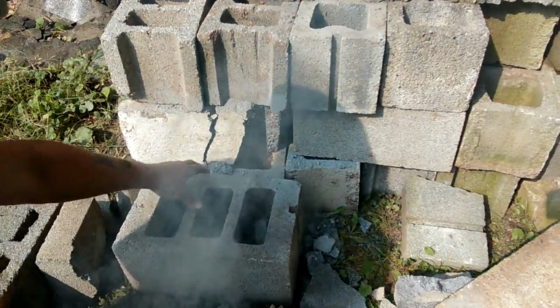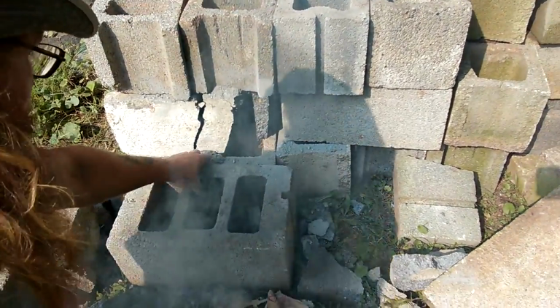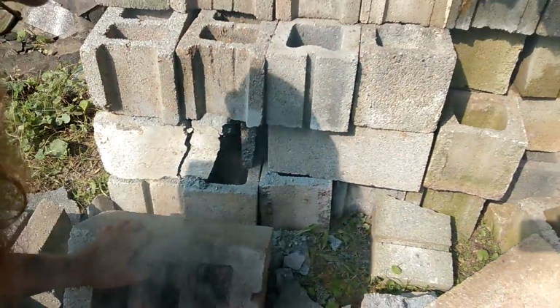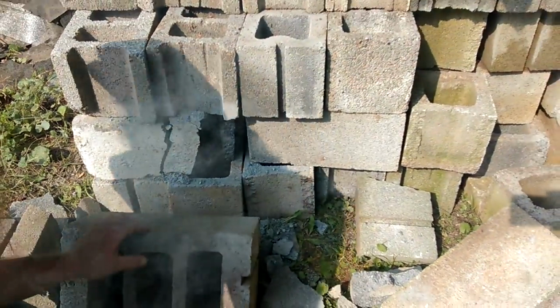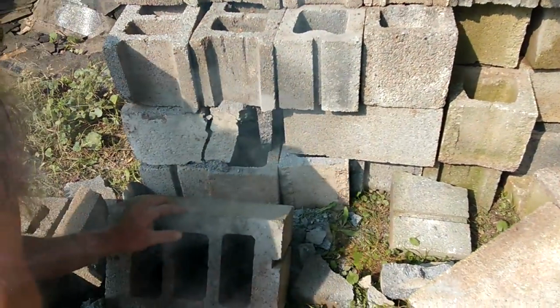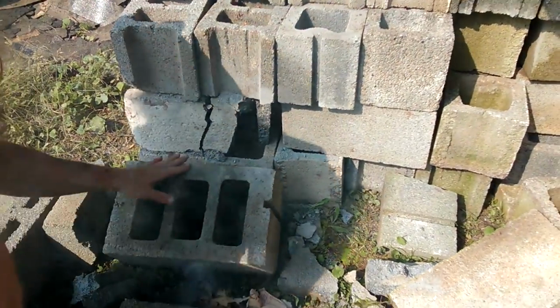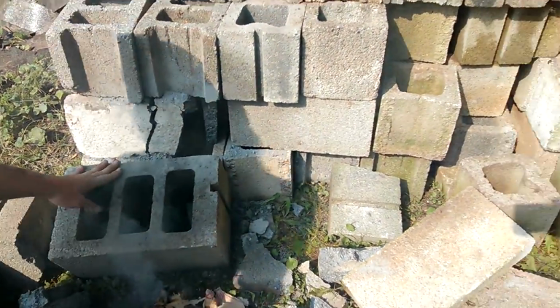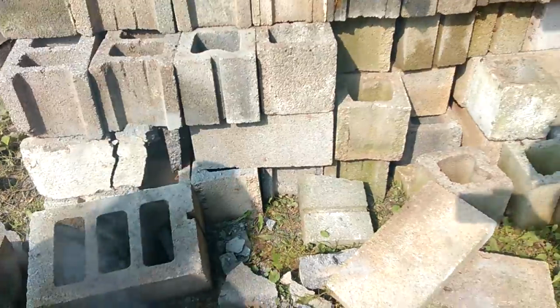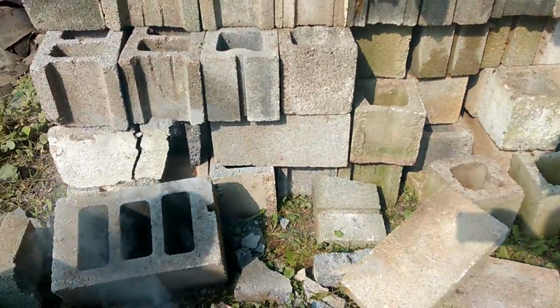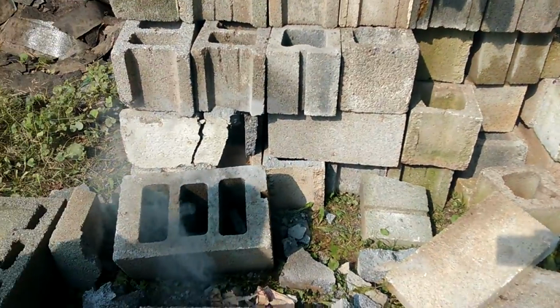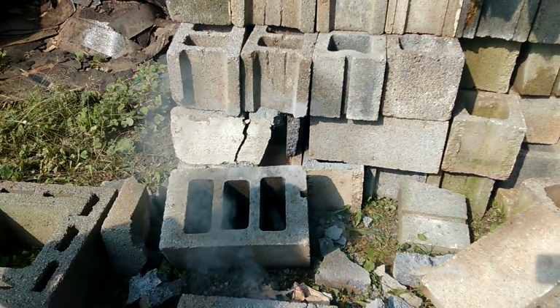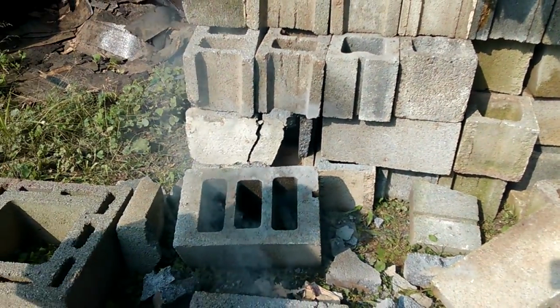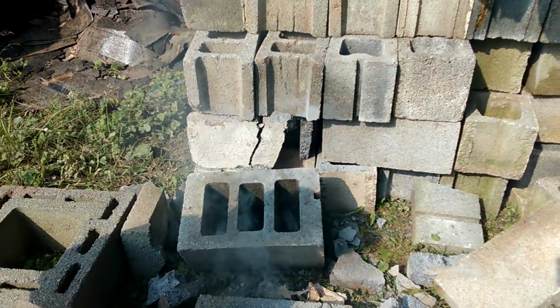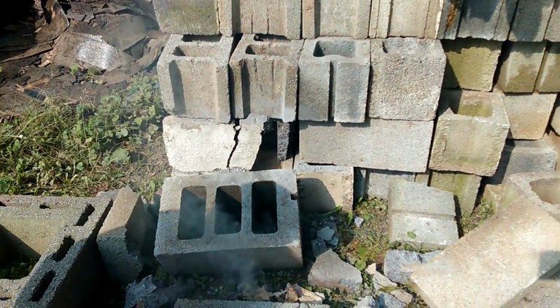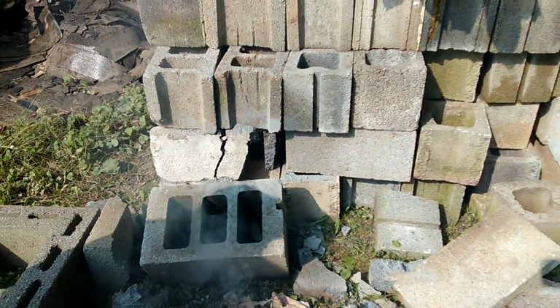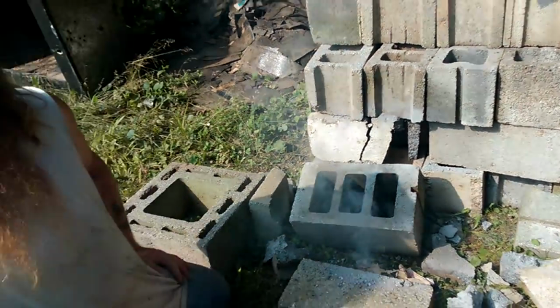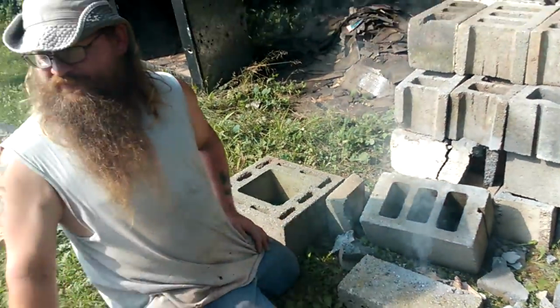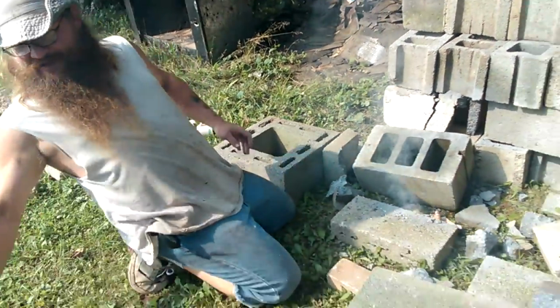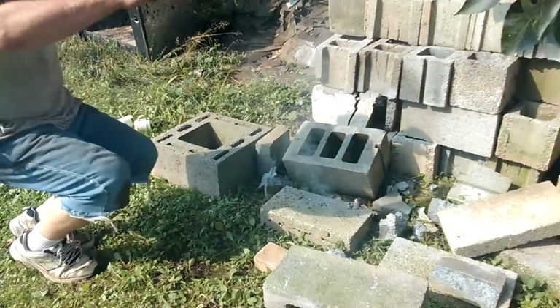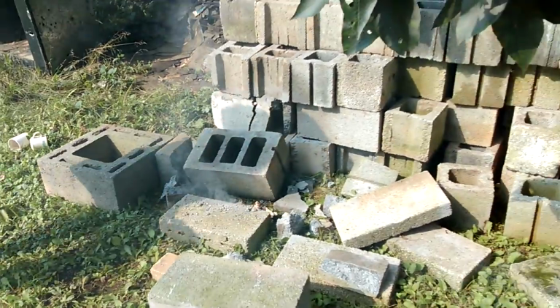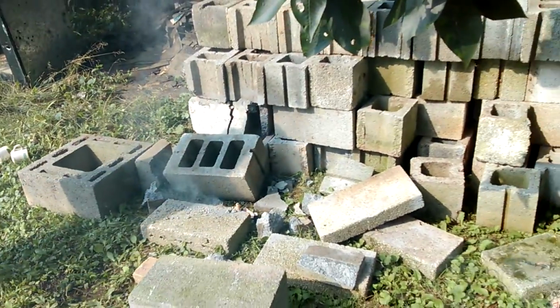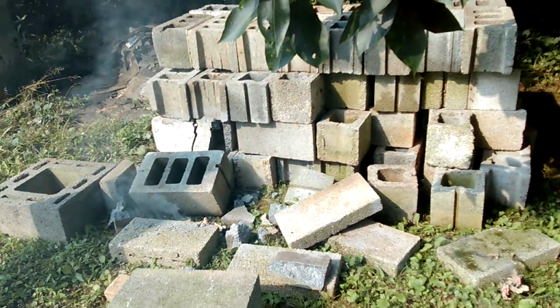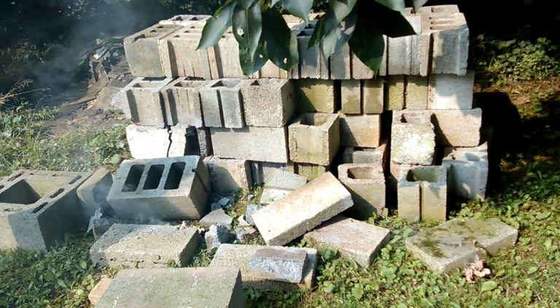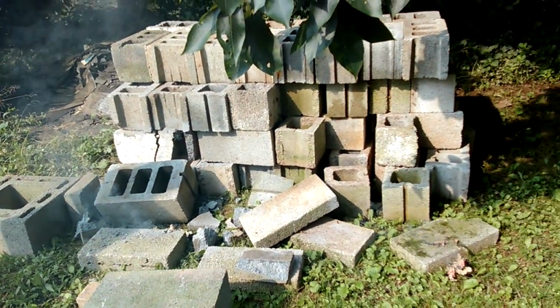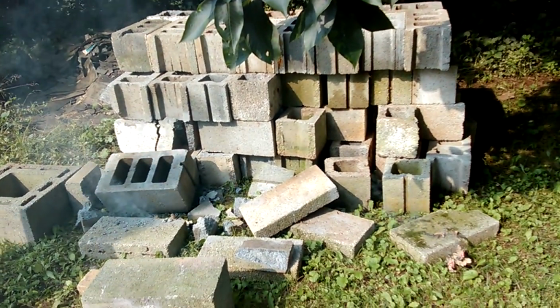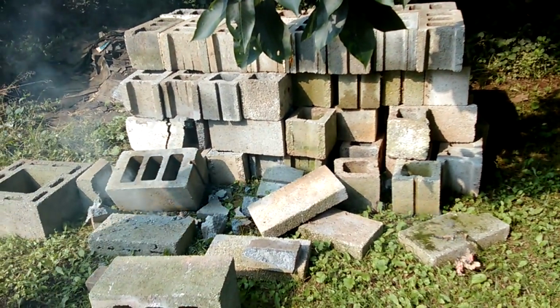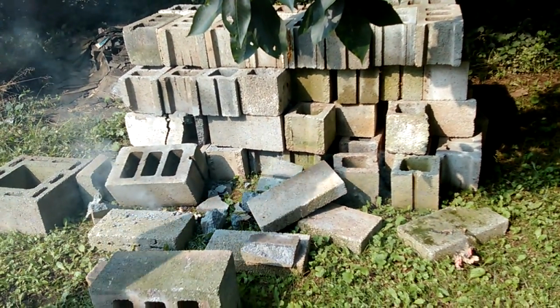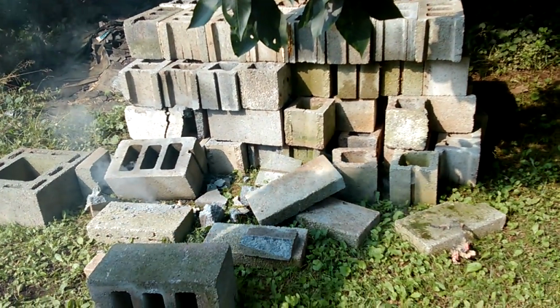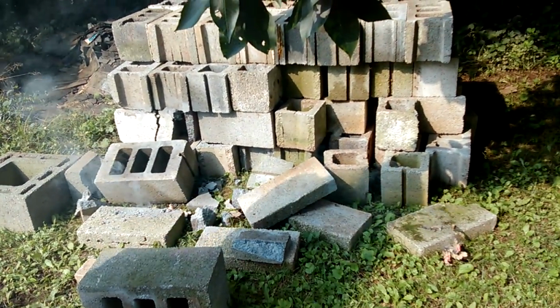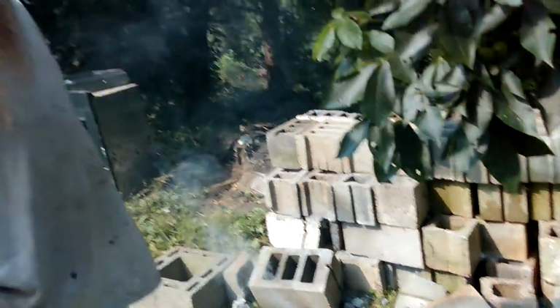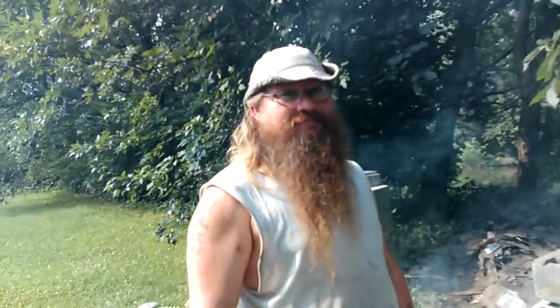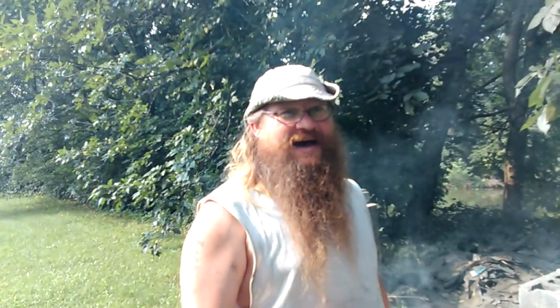We got paper burning. Get yourself a golf ball cannon — they're fun. Wonder where that went. Alright, bye bye.